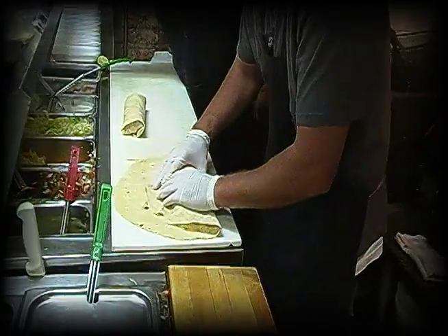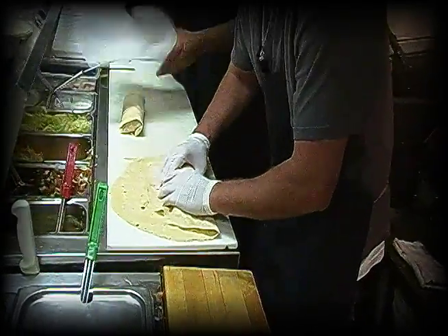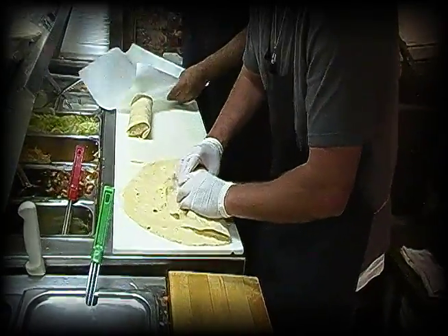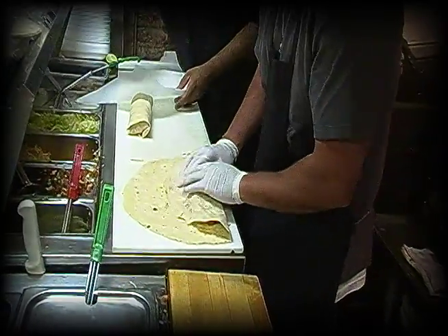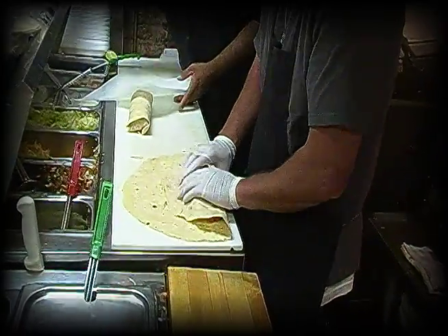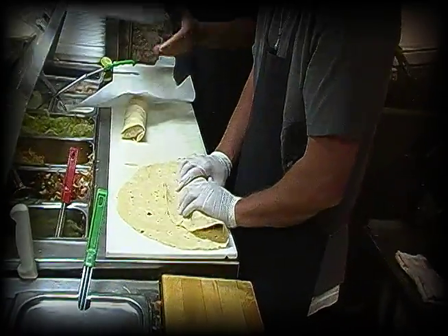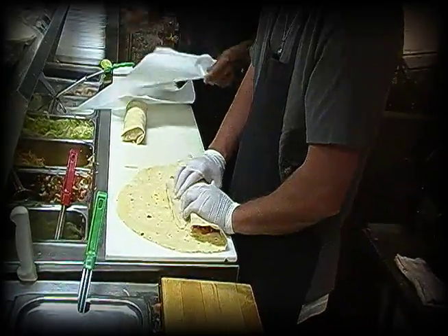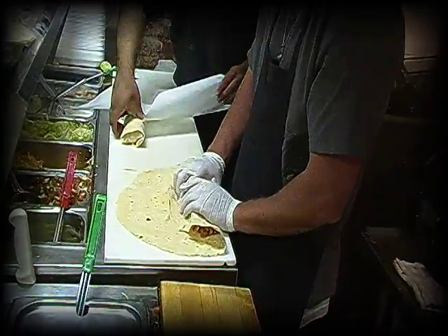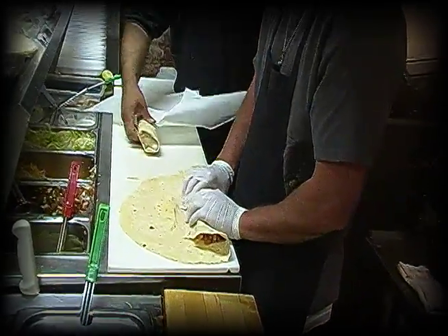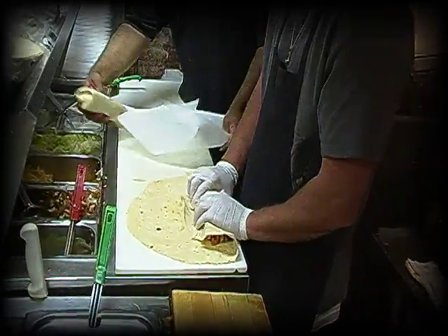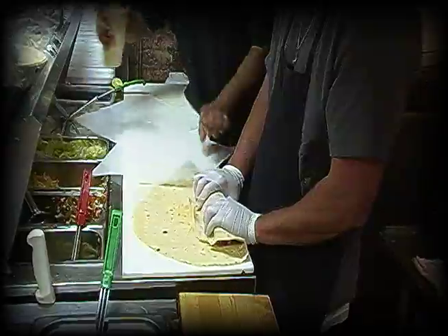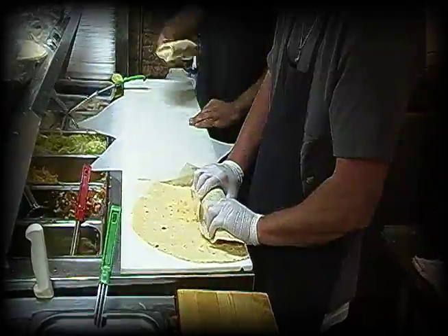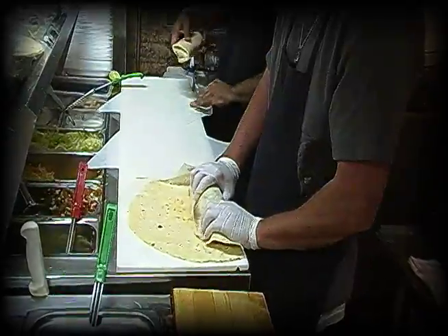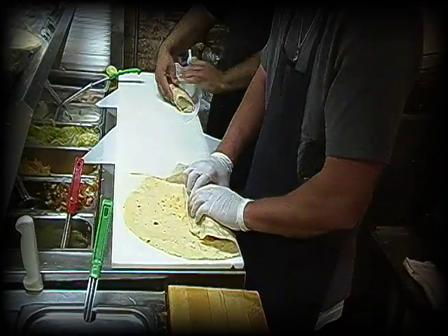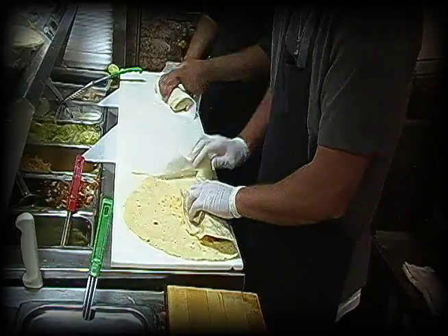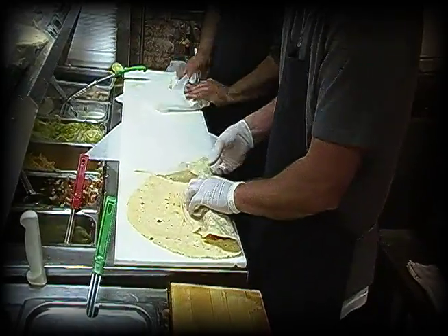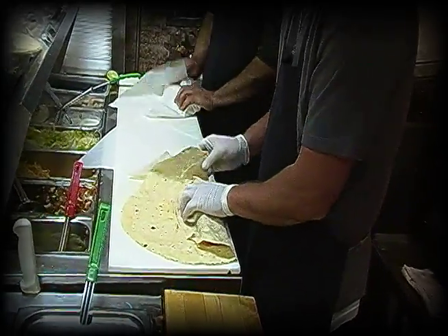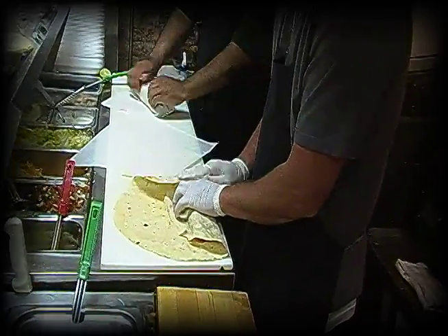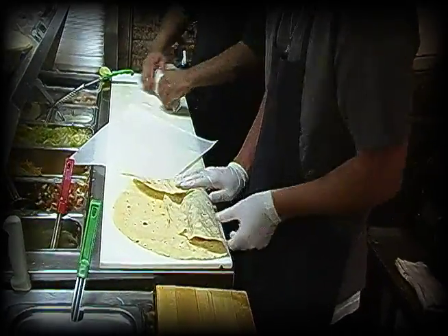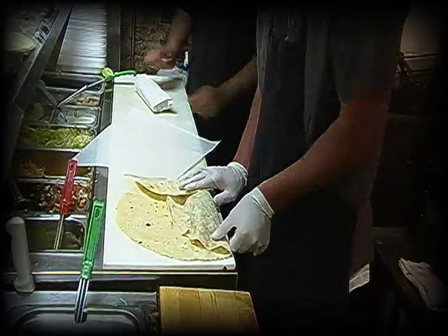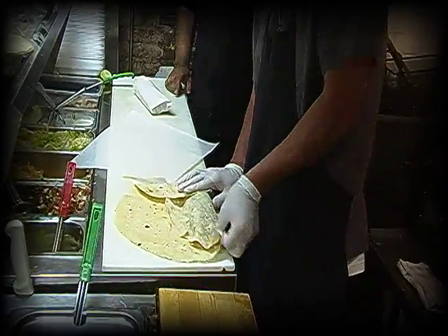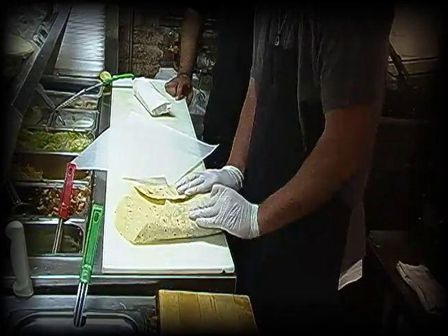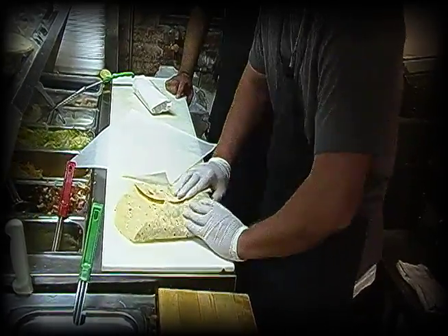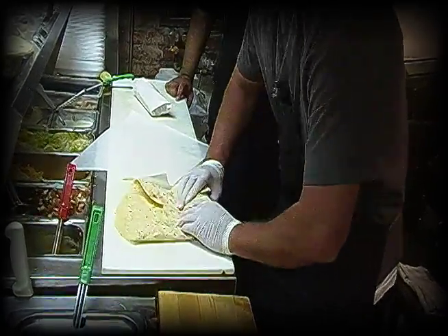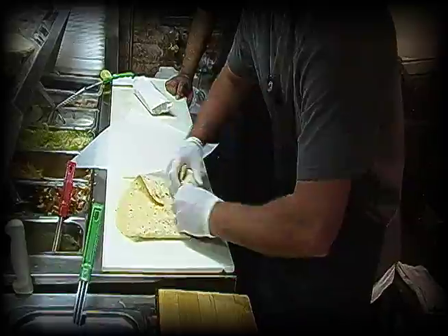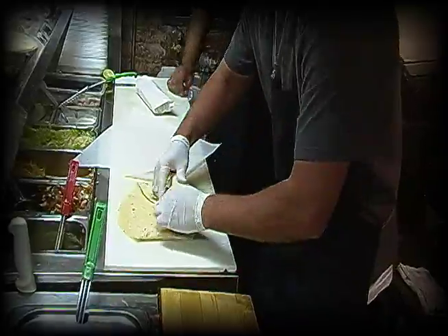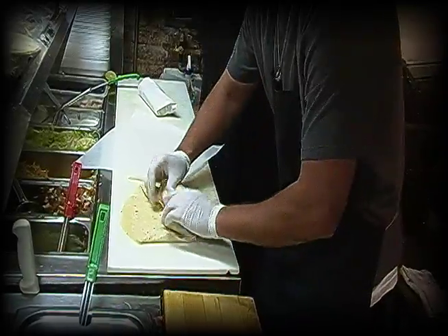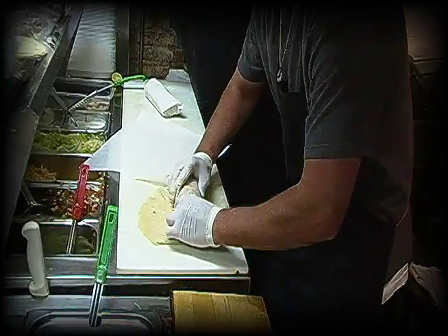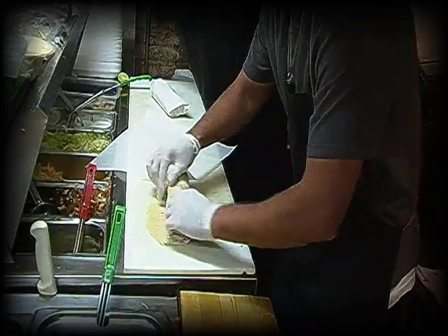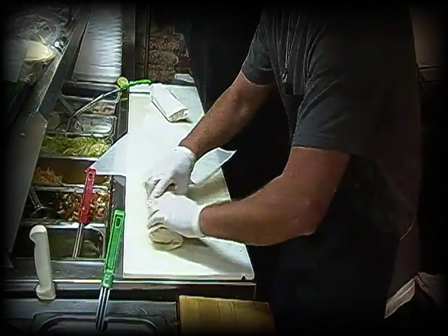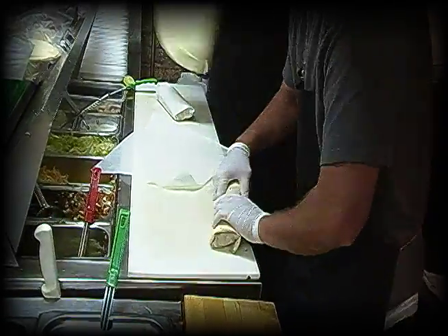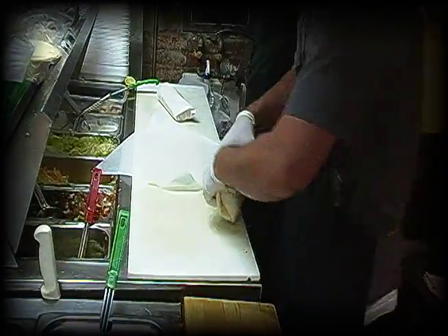Pull it back. Pull it back, pull it back. Good? A little fold on each side. Perfect, man. Perfect.